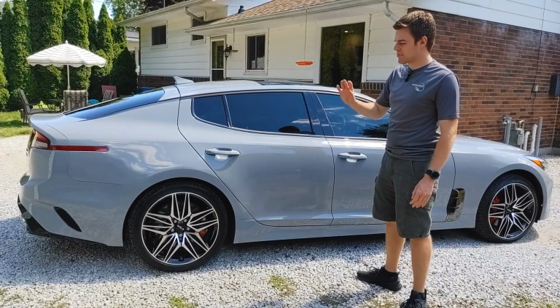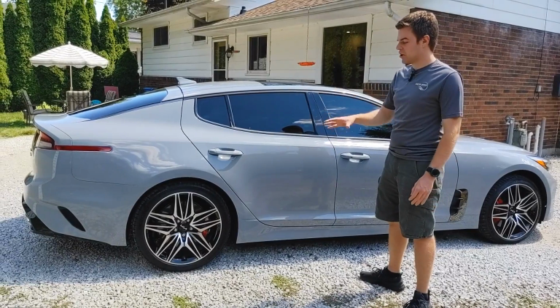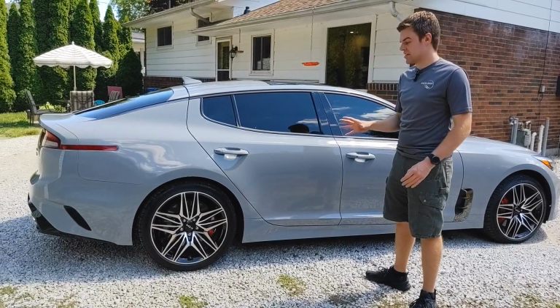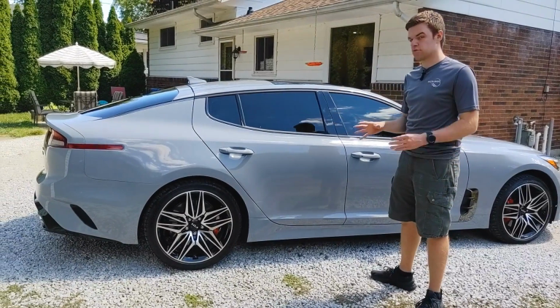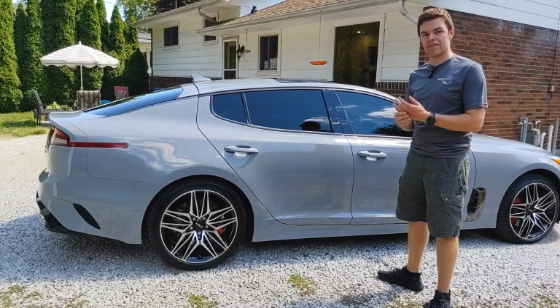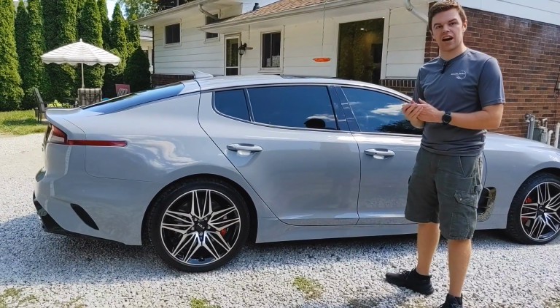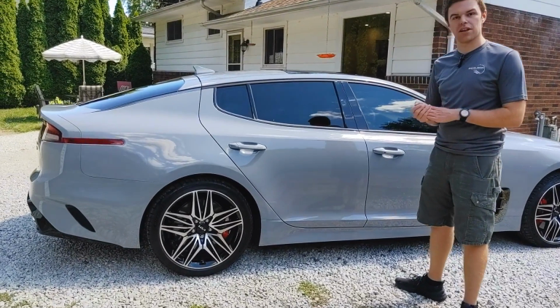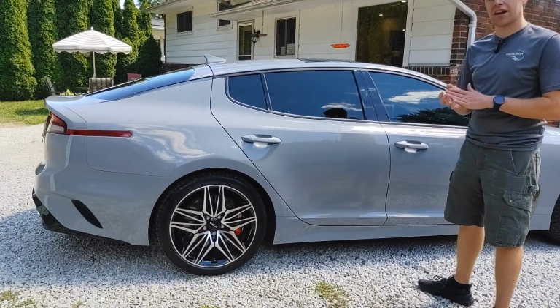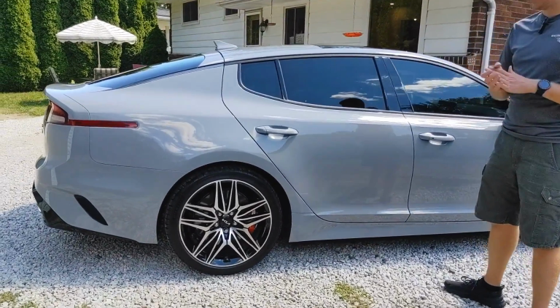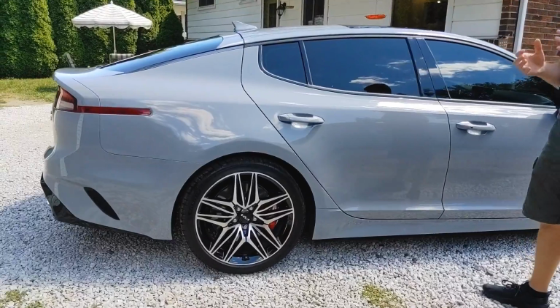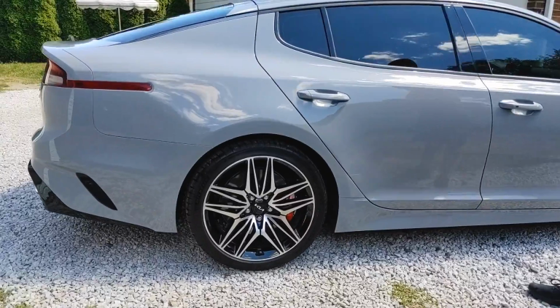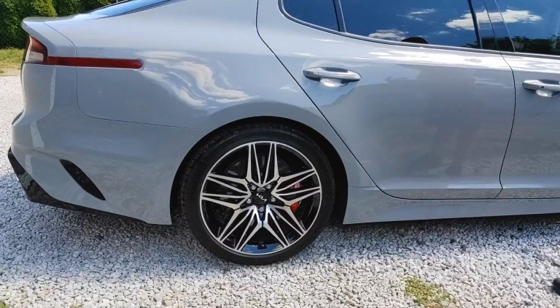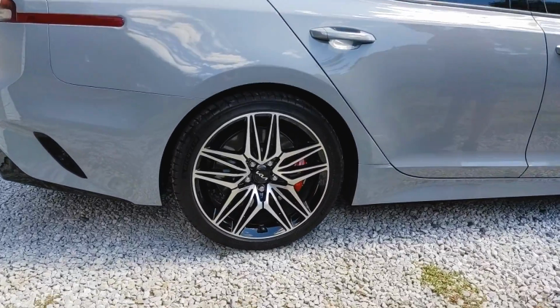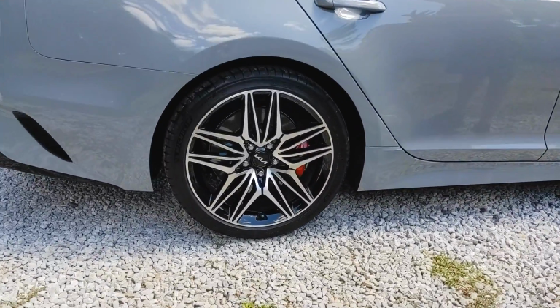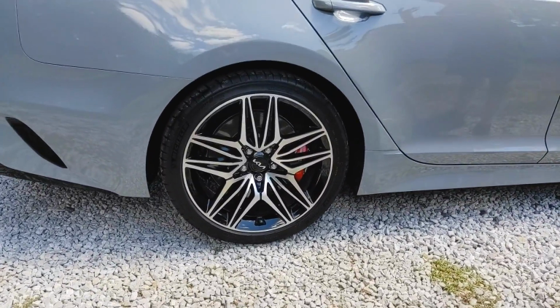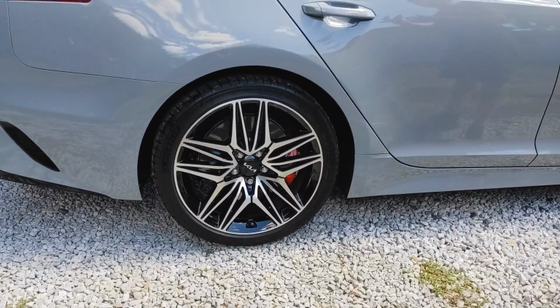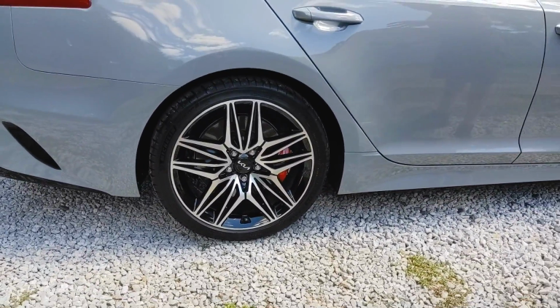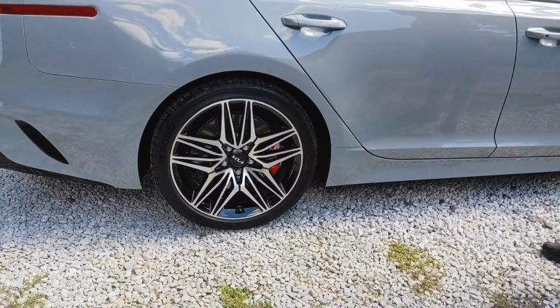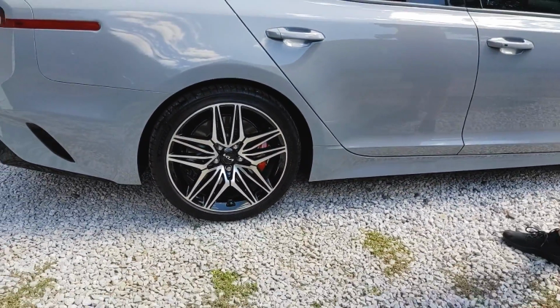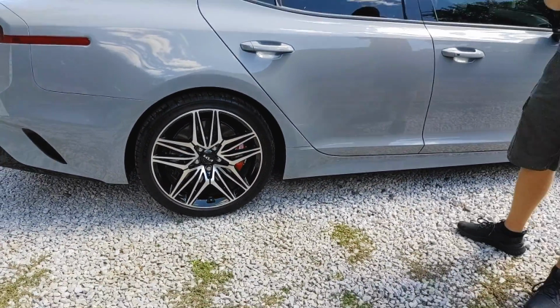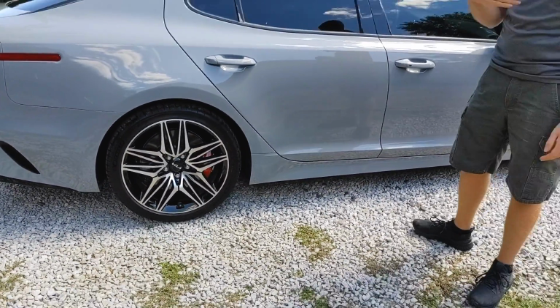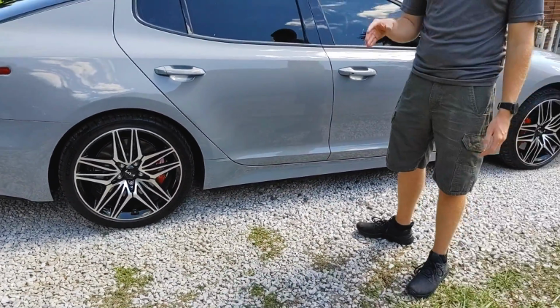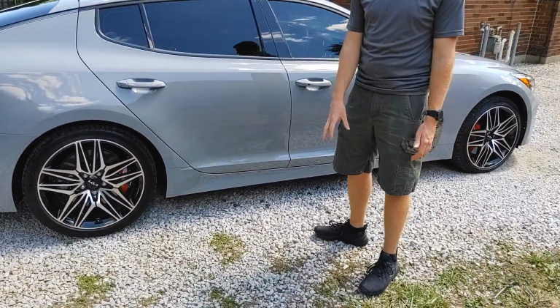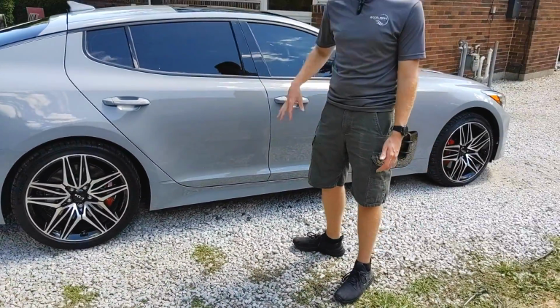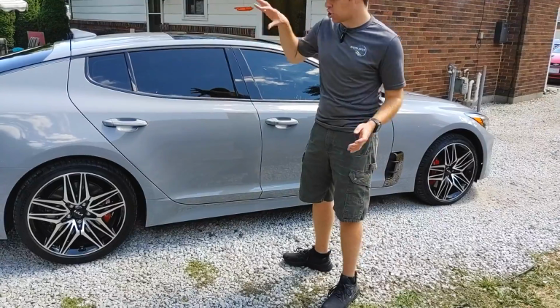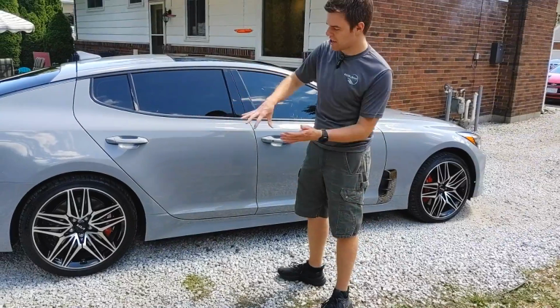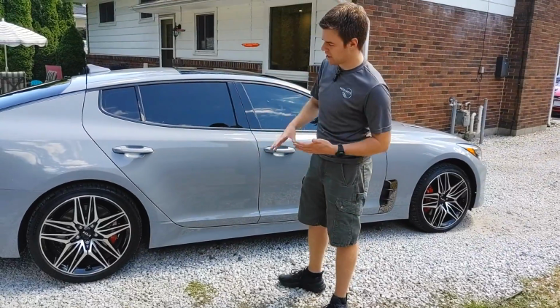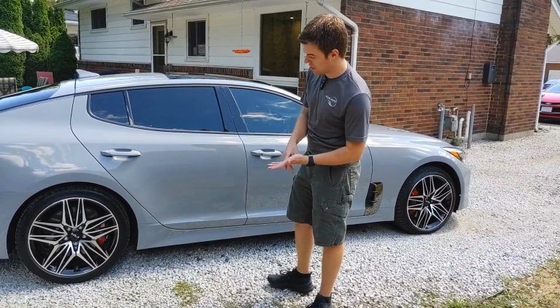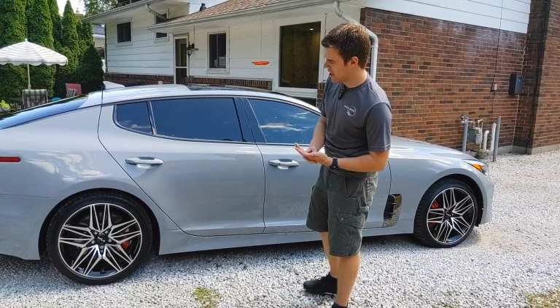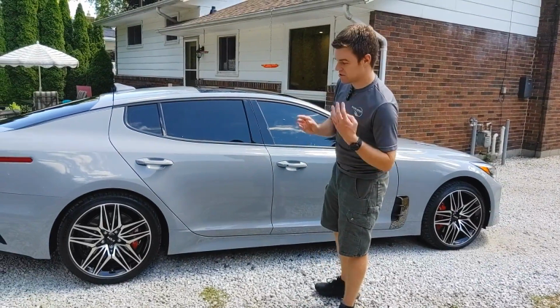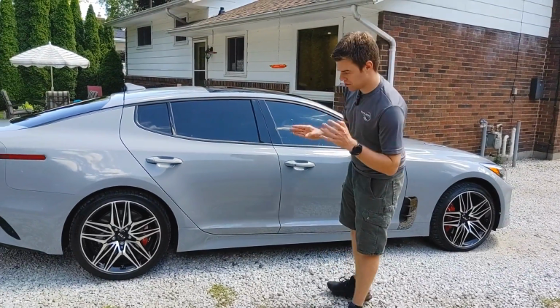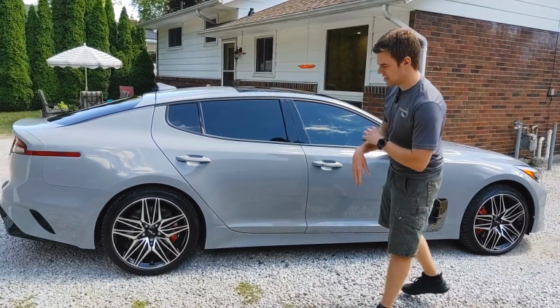The rims getting coated is nice because they're driving on the highway a lot, and they get really dirty, really dusty, really full of brake dust. It makes it way easier to clean, way easier to maintain, especially these gloss black rims, which look really nice.